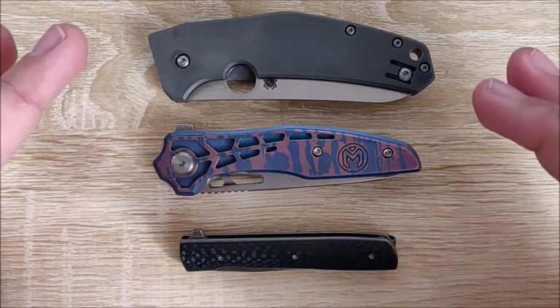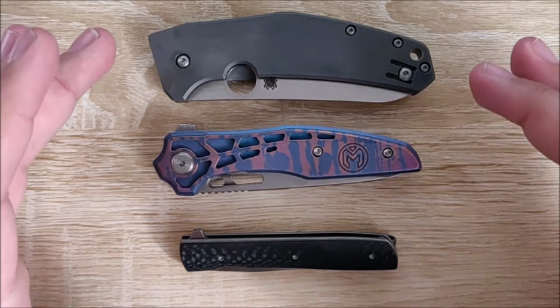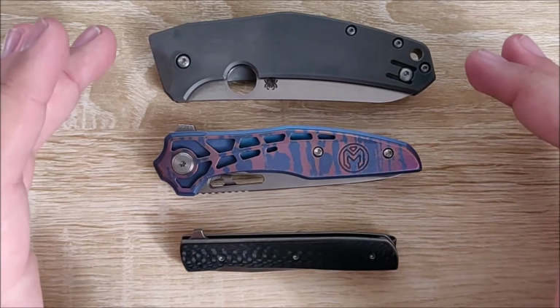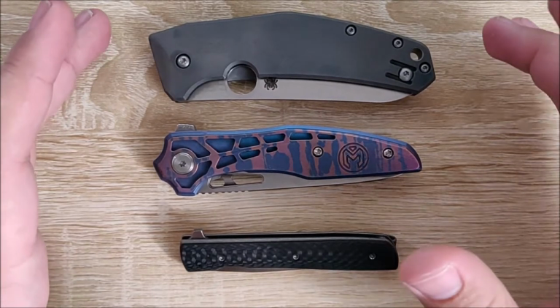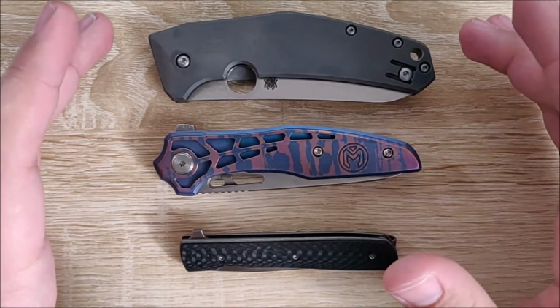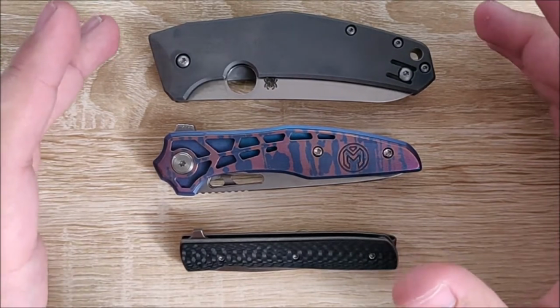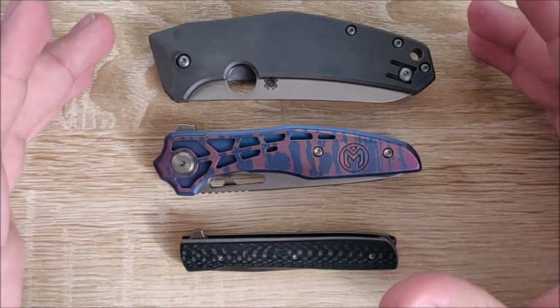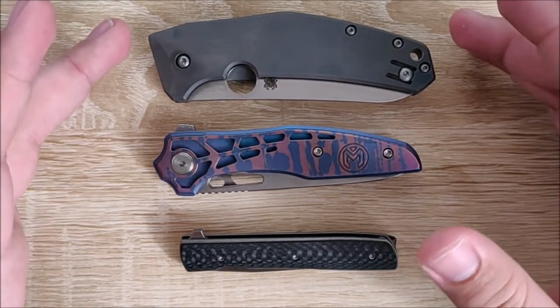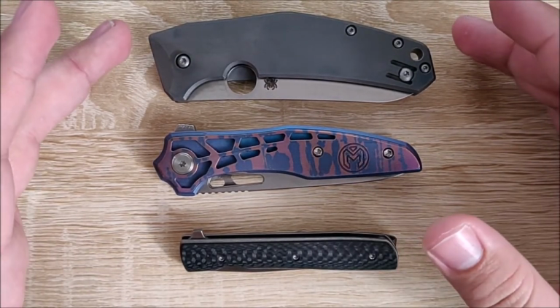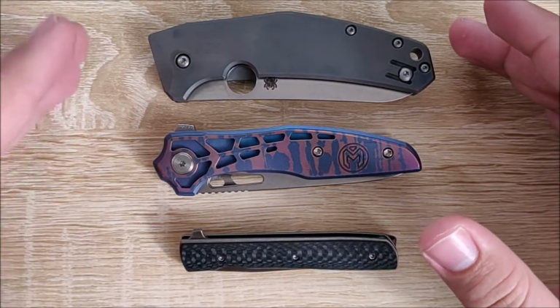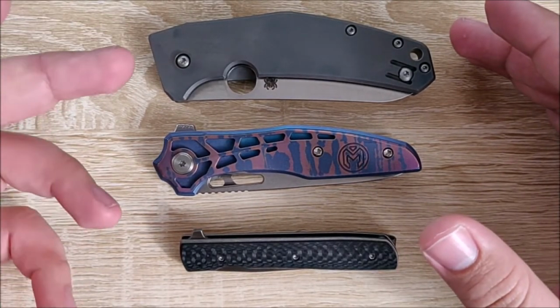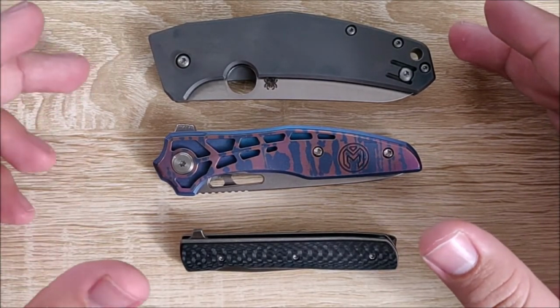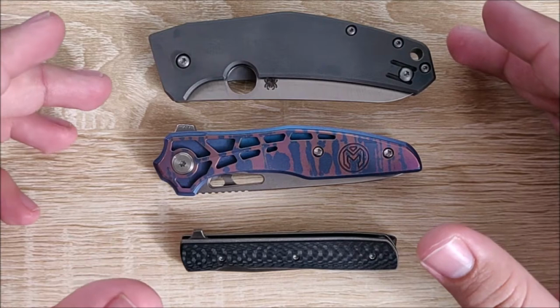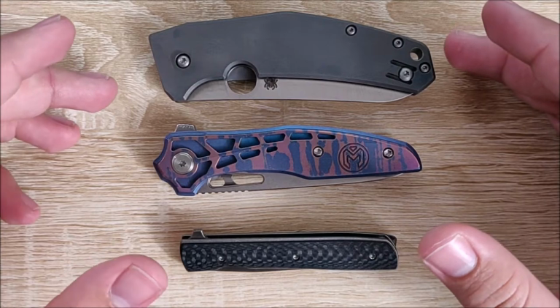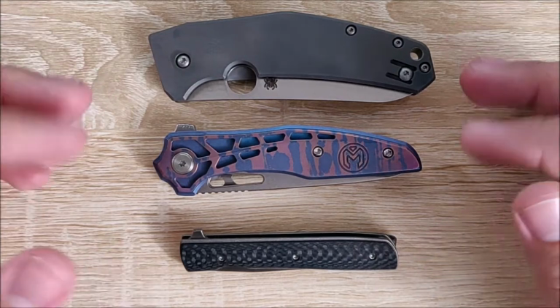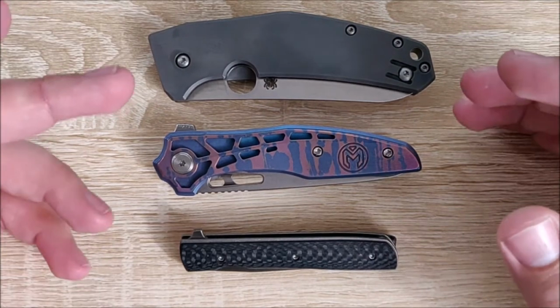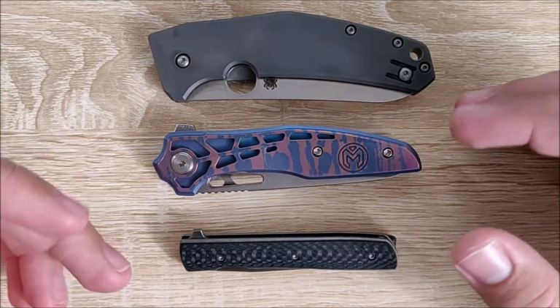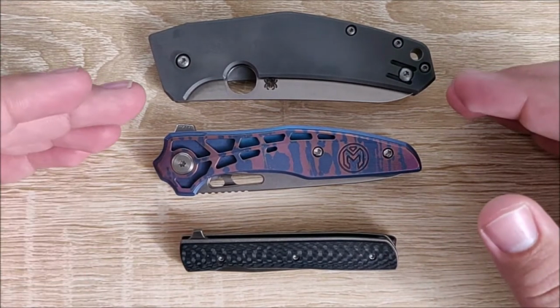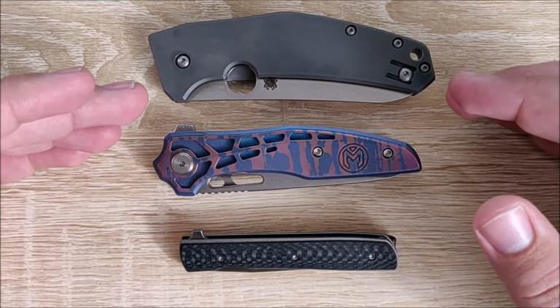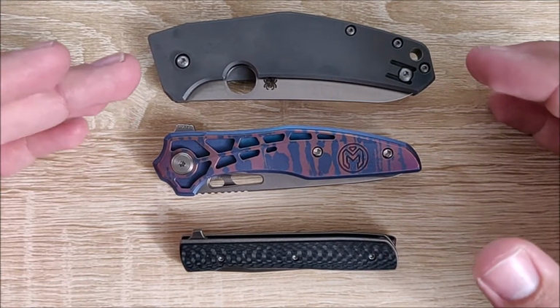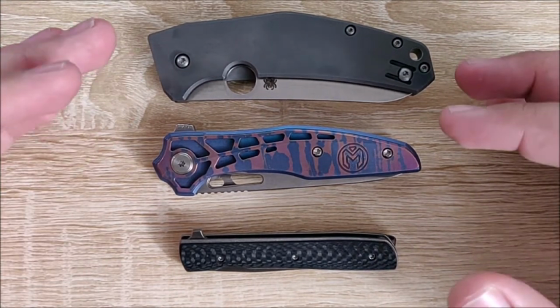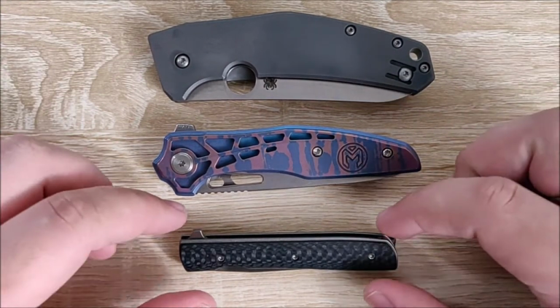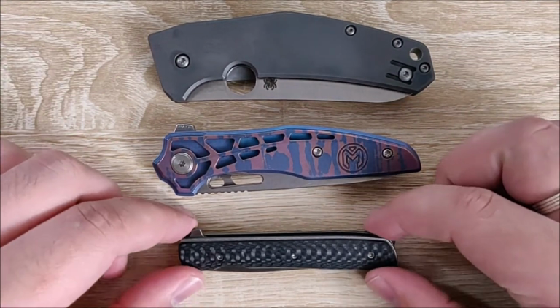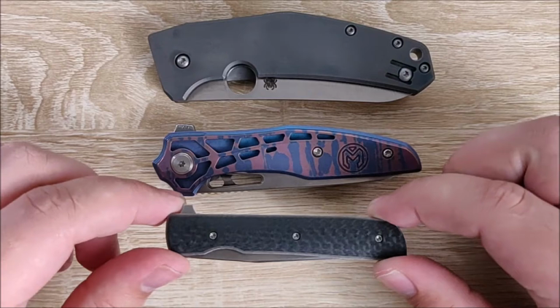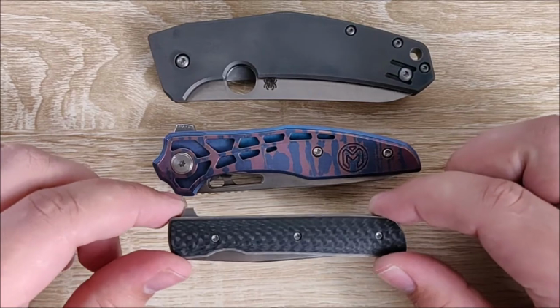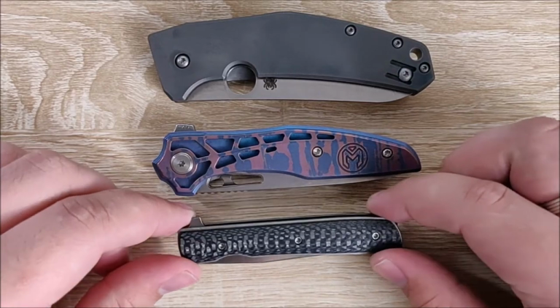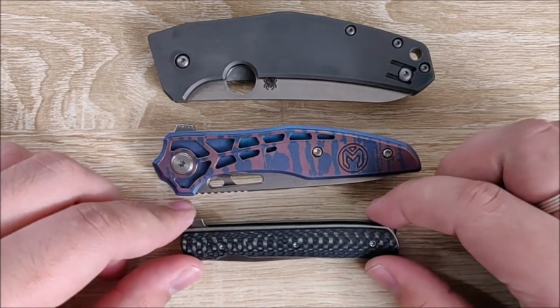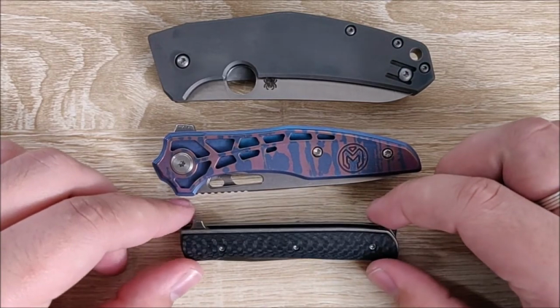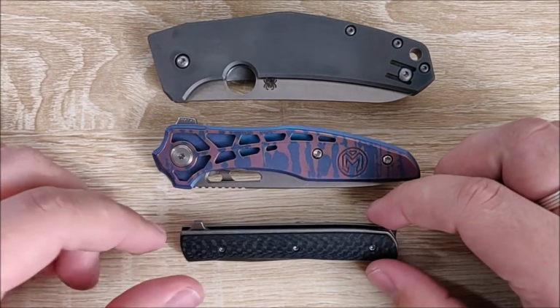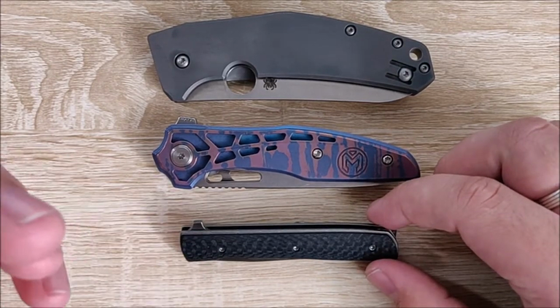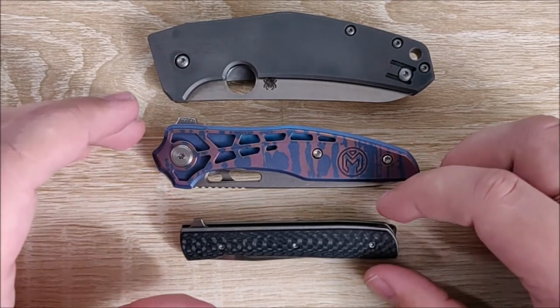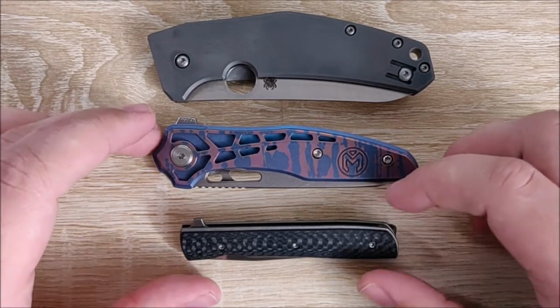The first thing I look for when I'm interested in a knife is the design — usually something eye-catching and interesting, or something I find a bit simplistic but with some niceties to it.